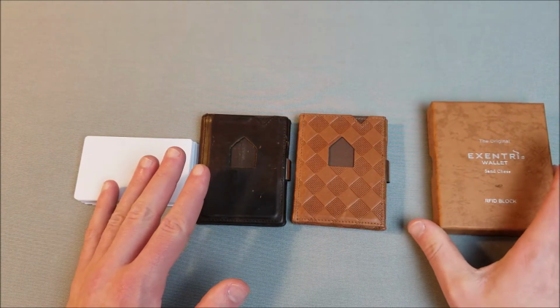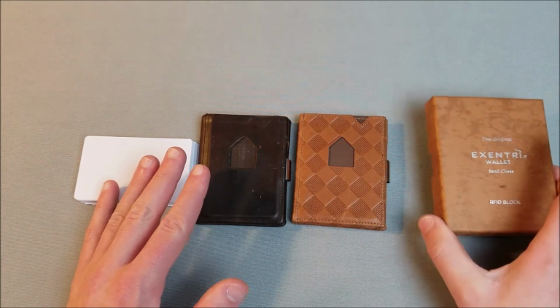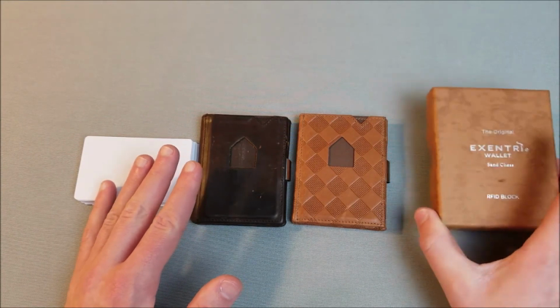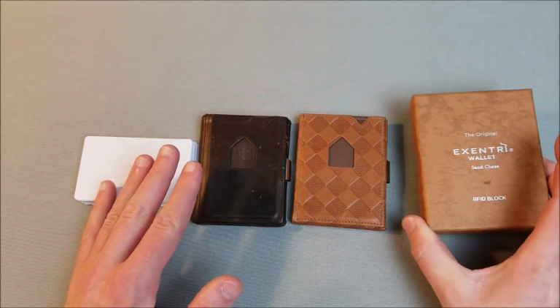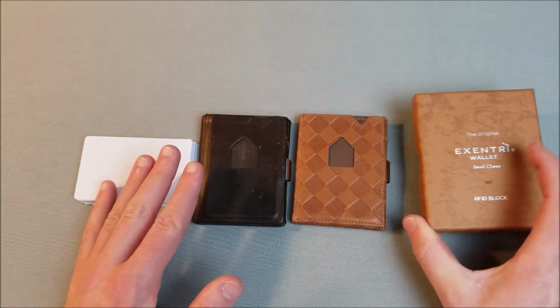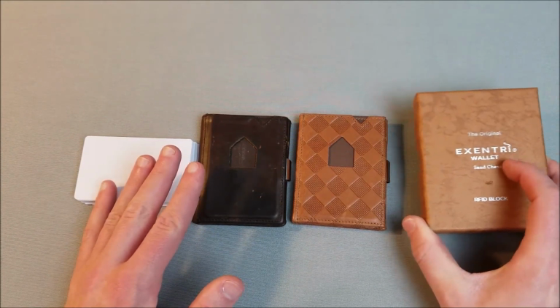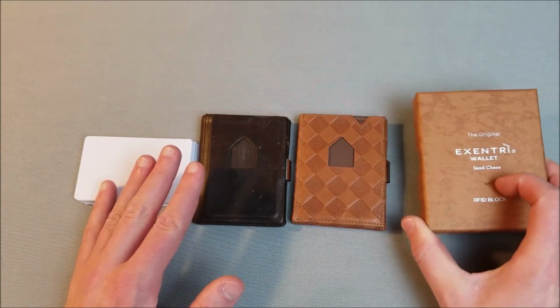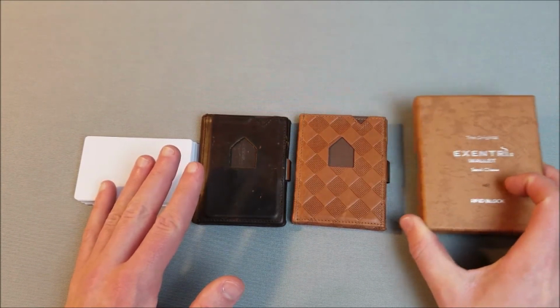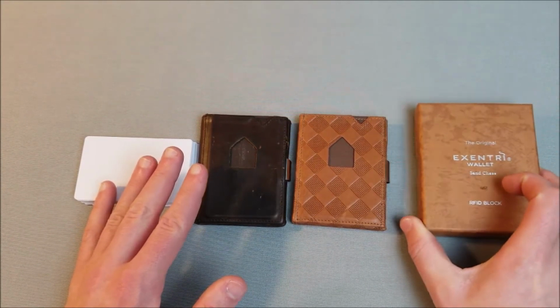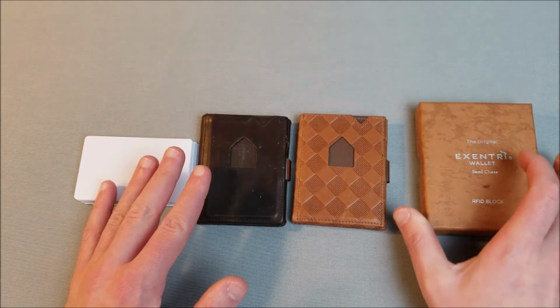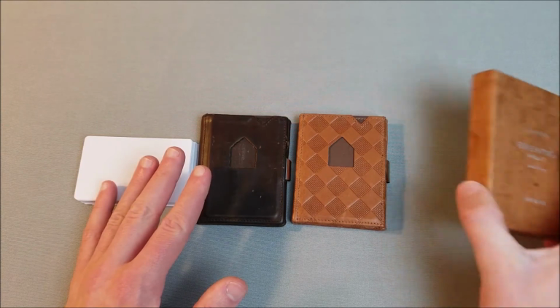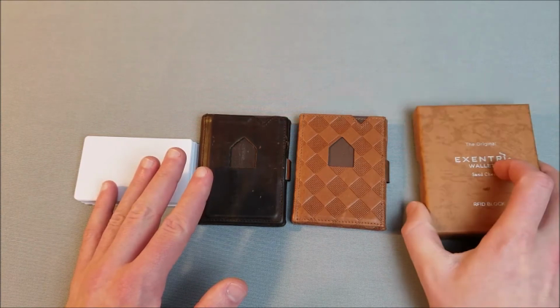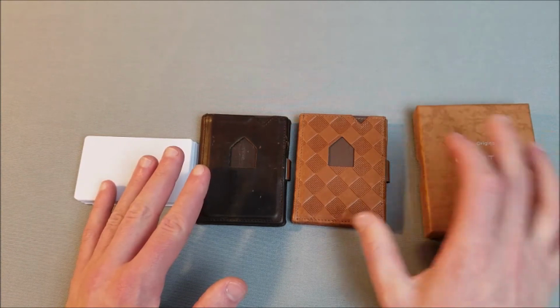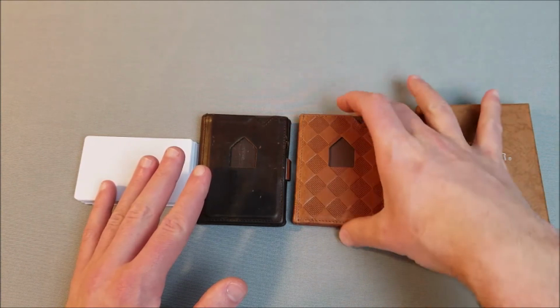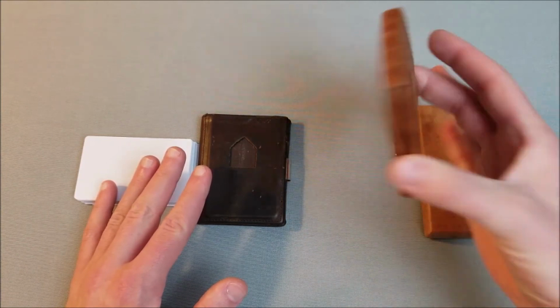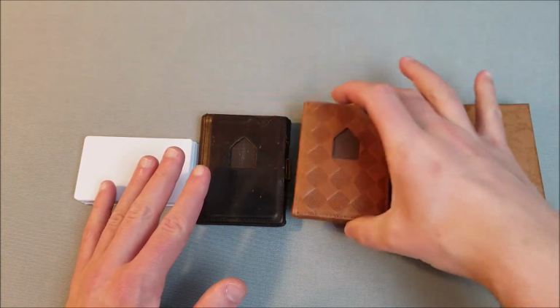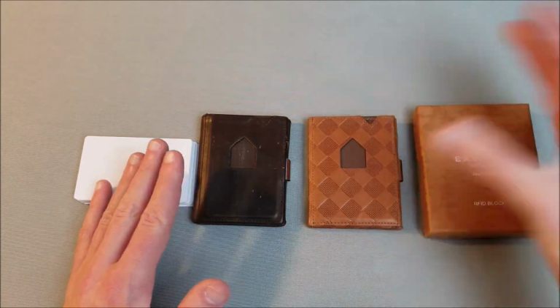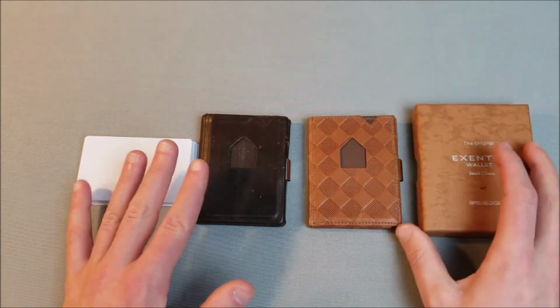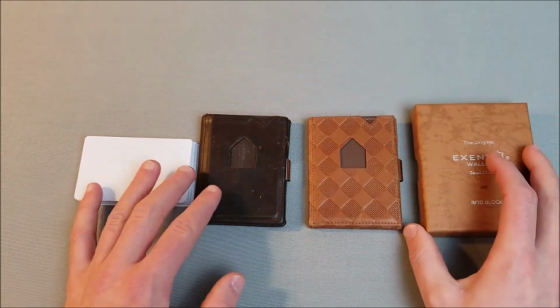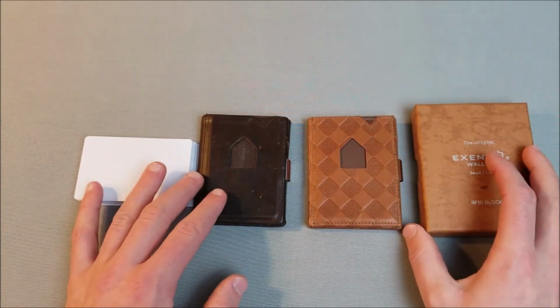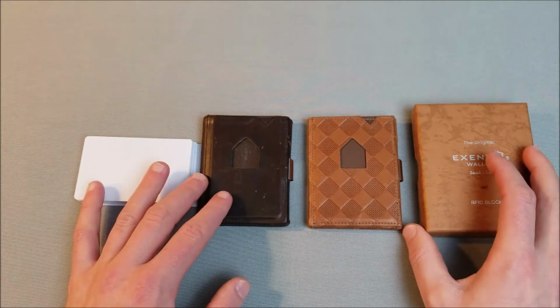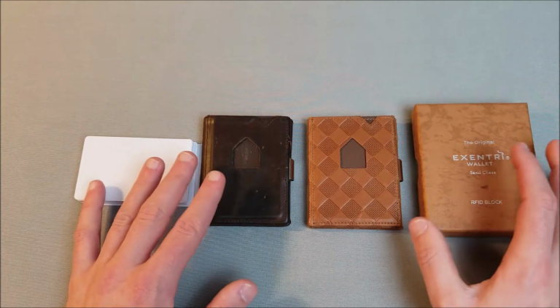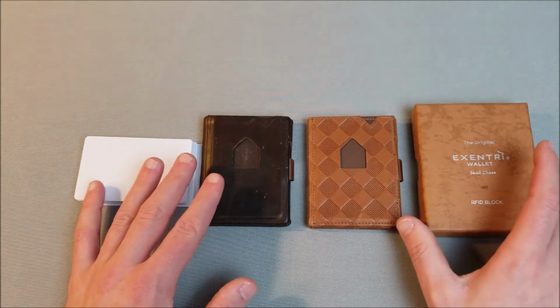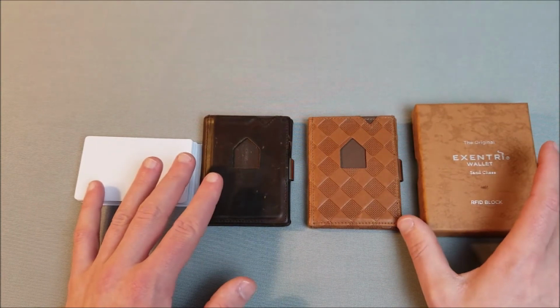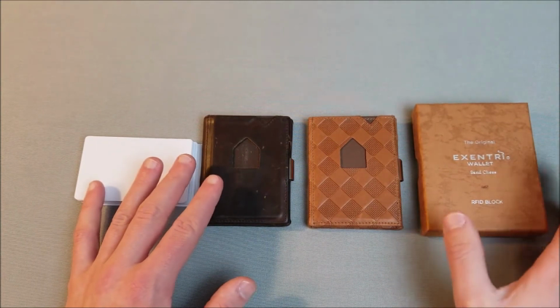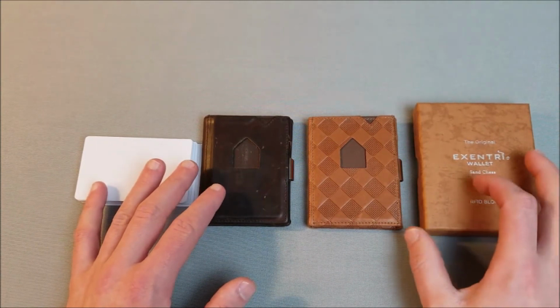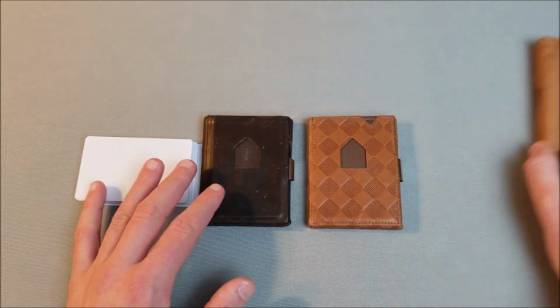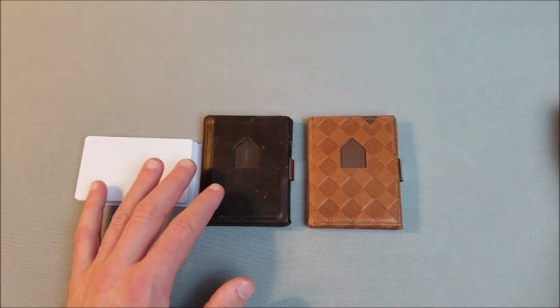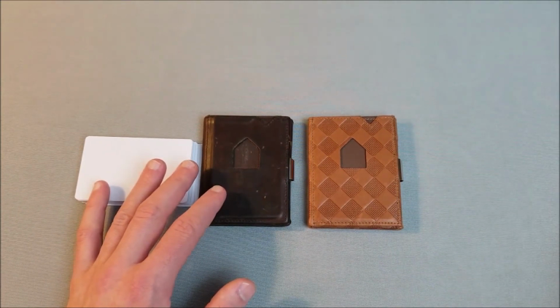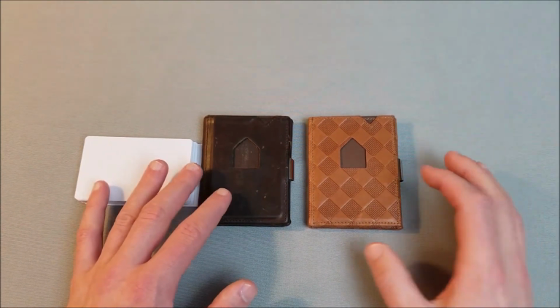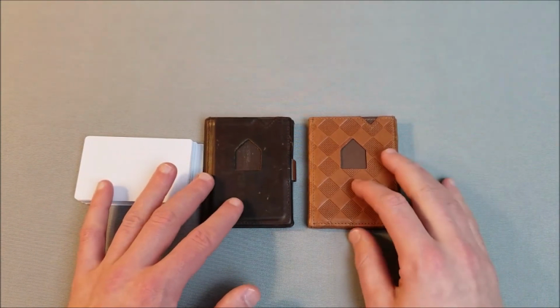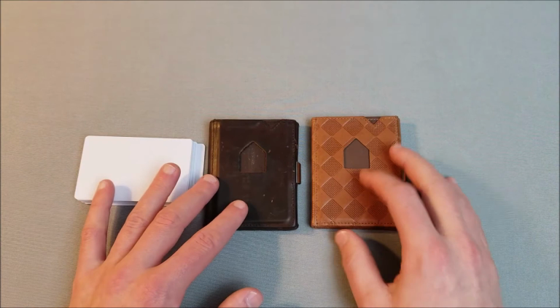It really comes in a nice case. If you've watched any of my other videos, you know I'm actually not a huge fan of companies spending money on the stuff you throw out — the unboxing experience. In this case though, I don't think they spent more than a buck or two on this box, and for a $60 product that's not unreasonable.